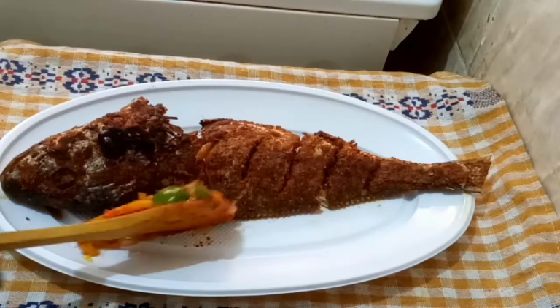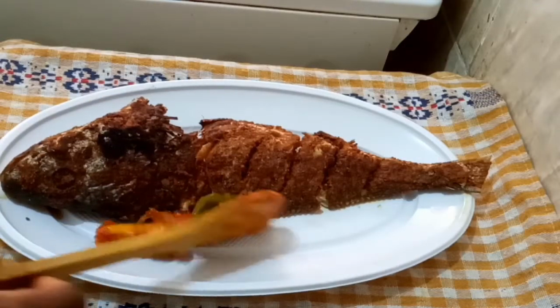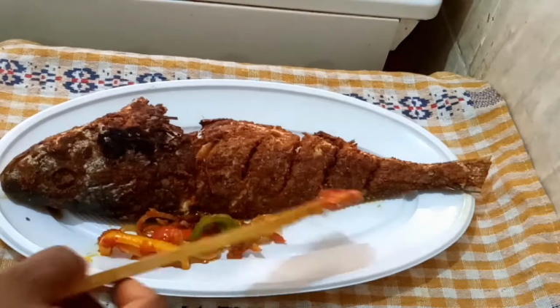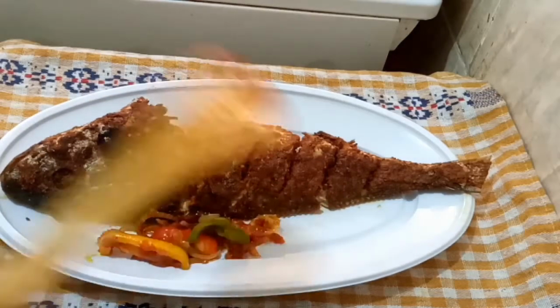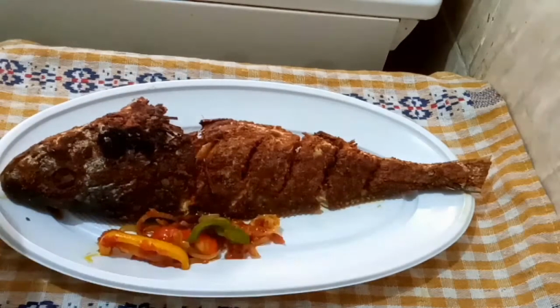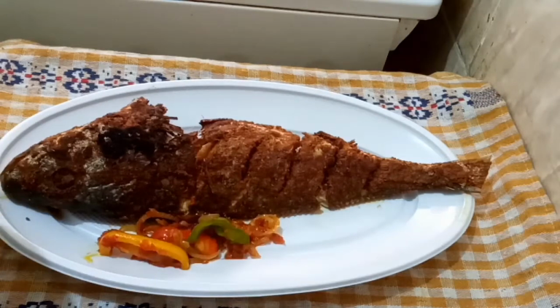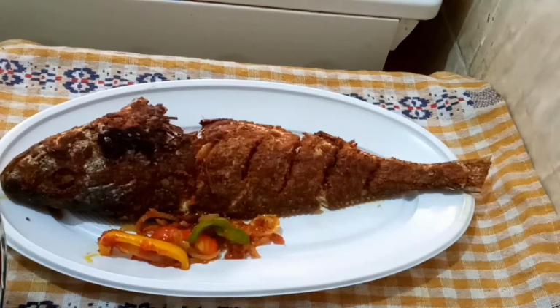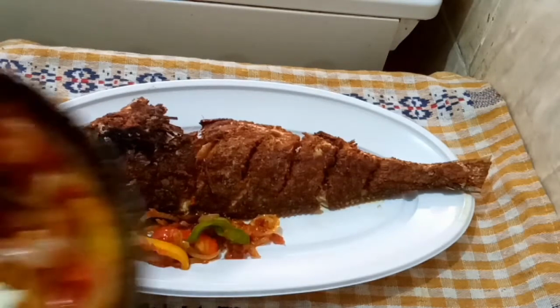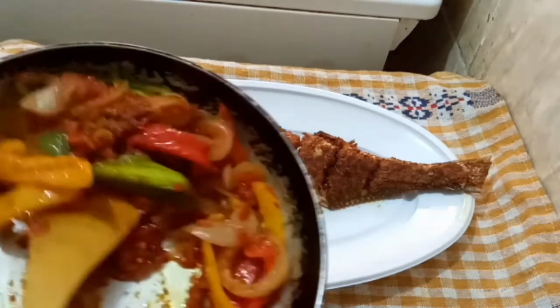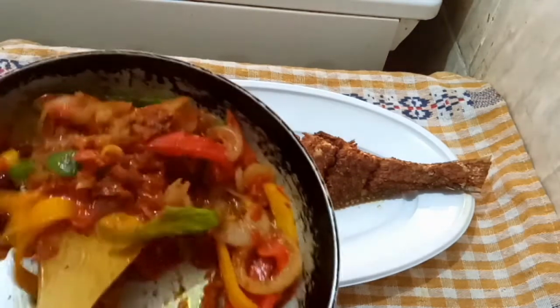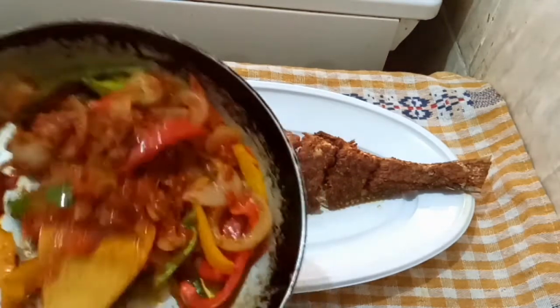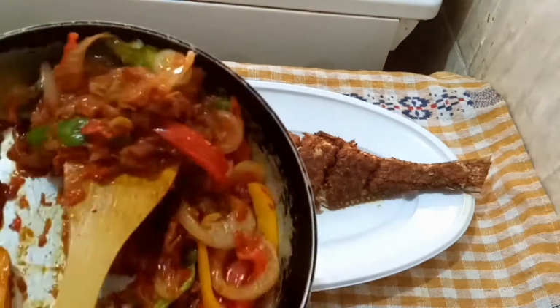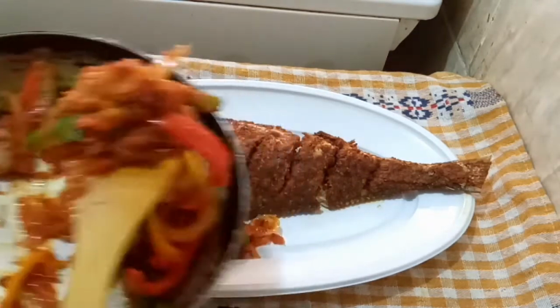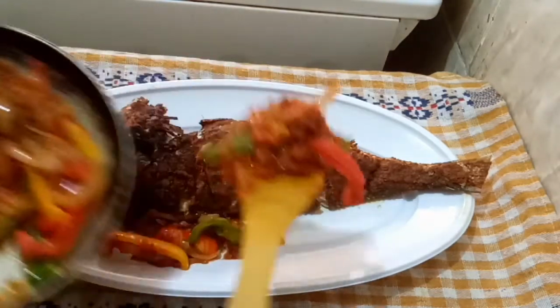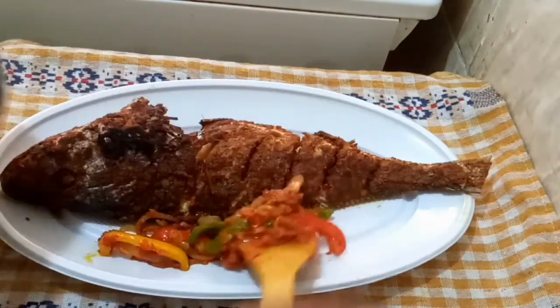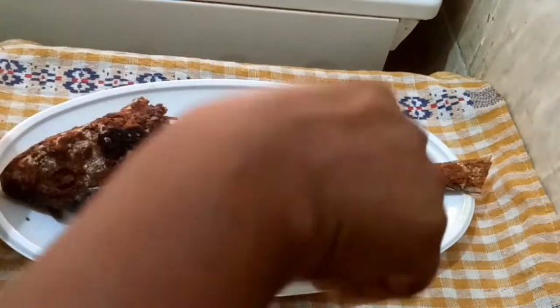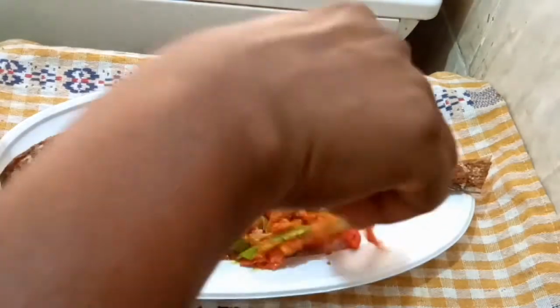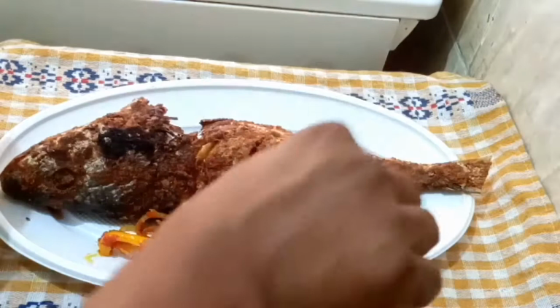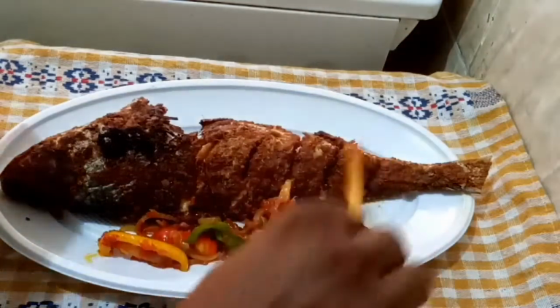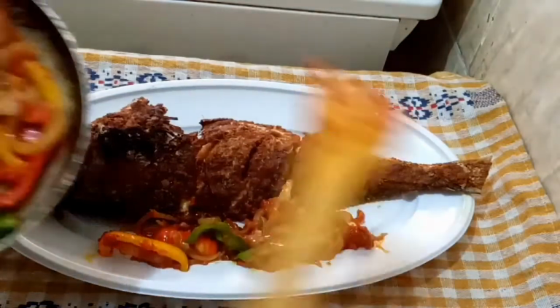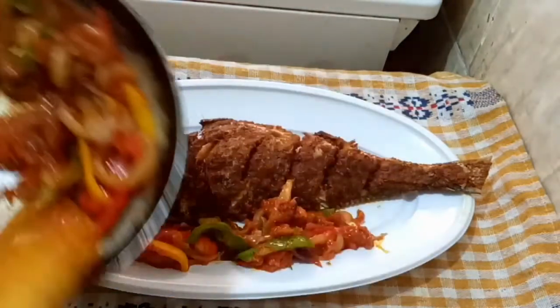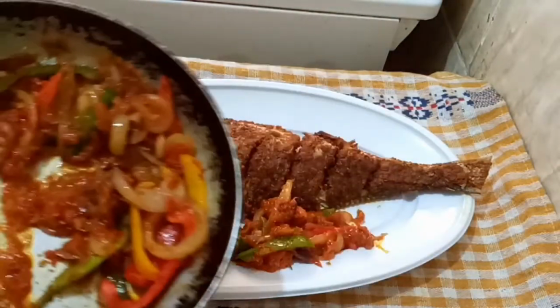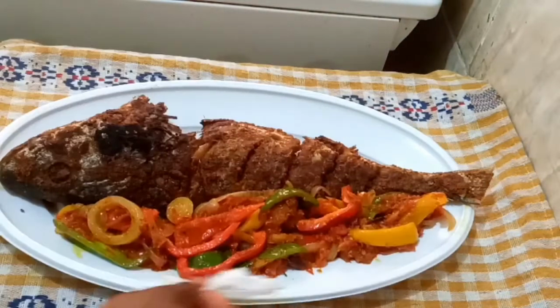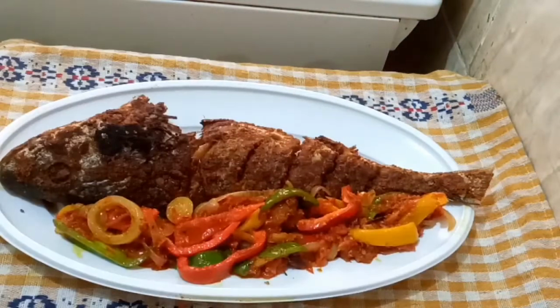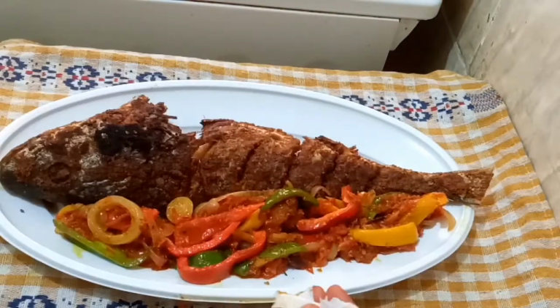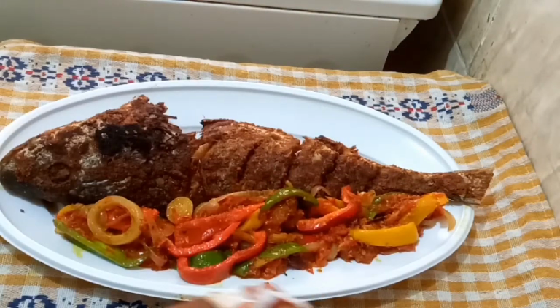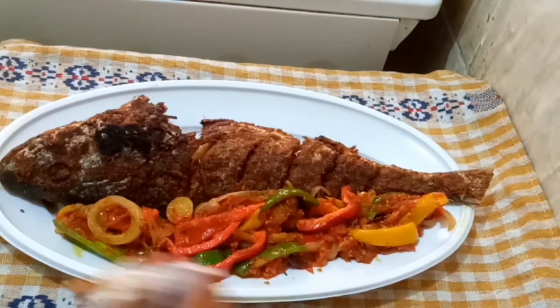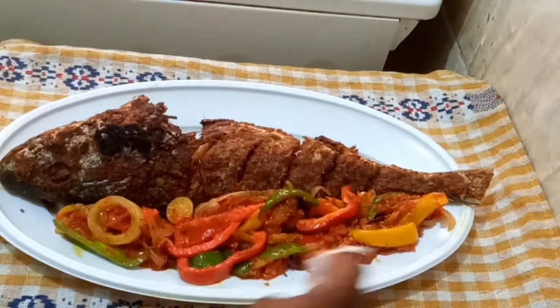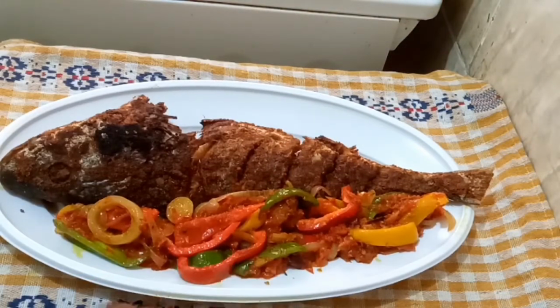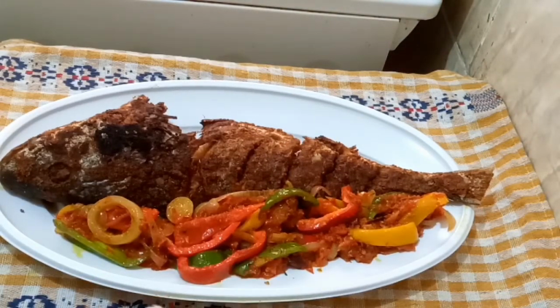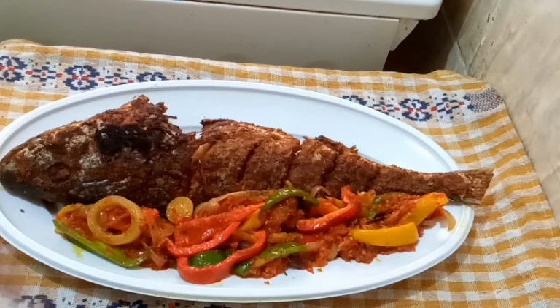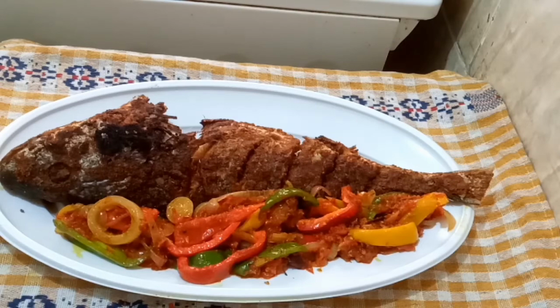Just garnish the fish with the pepper sauce. You can use this to wow yourself, wow your lover, wow your family, wow your friends. Thank you so much for watching!